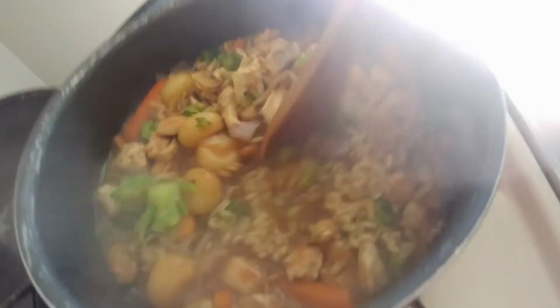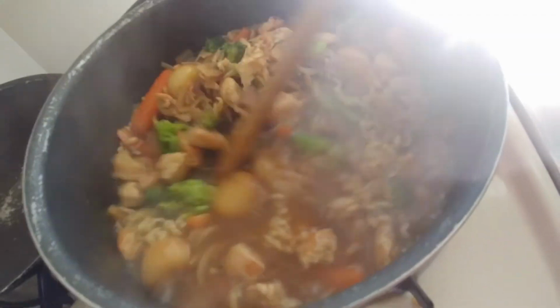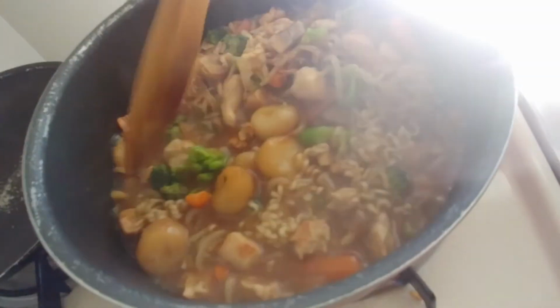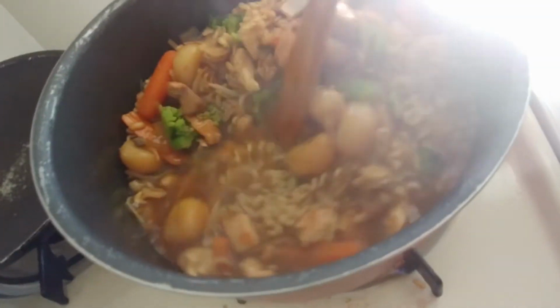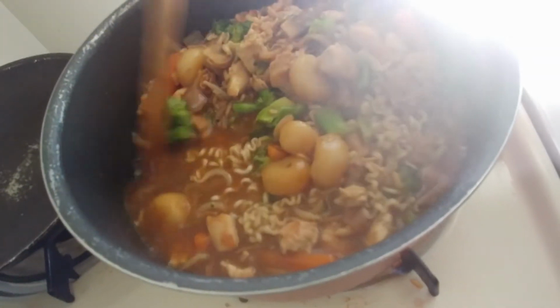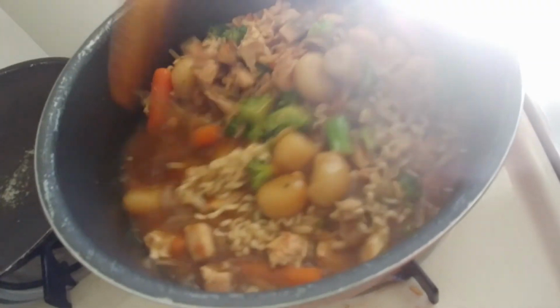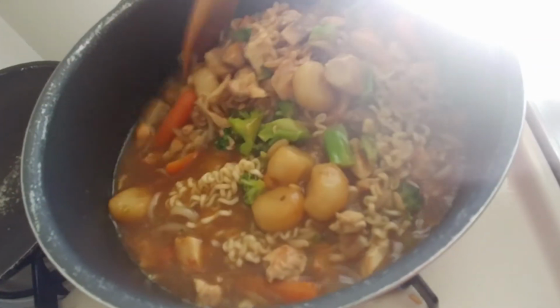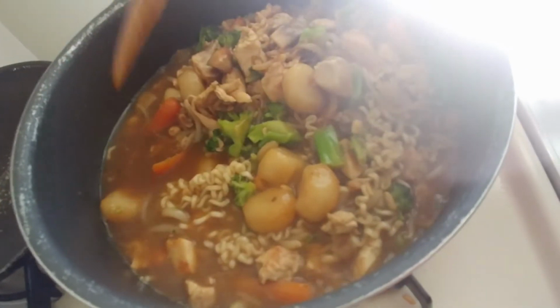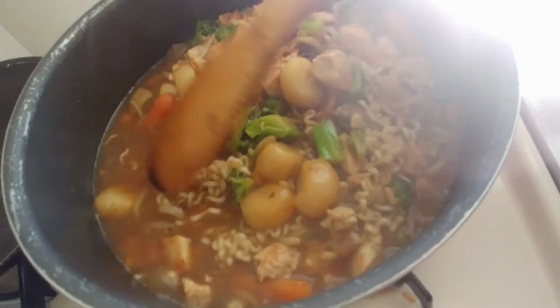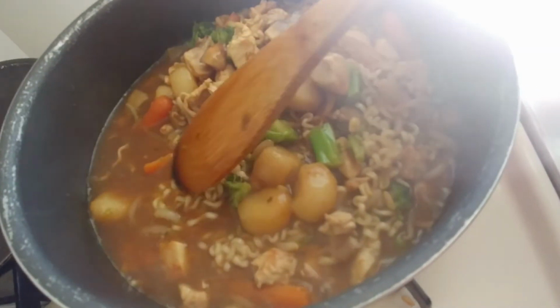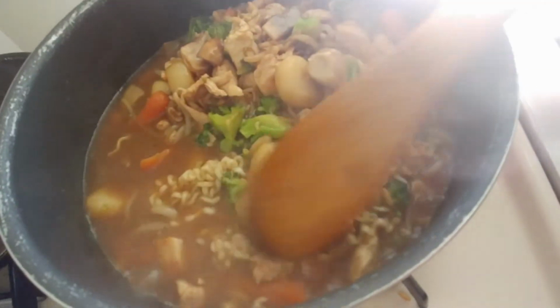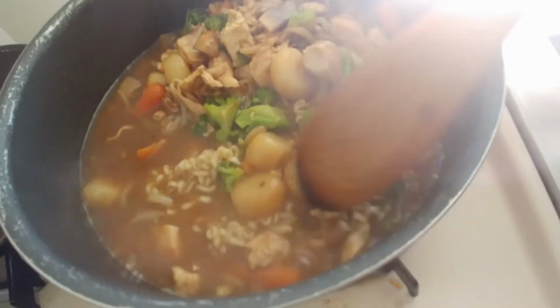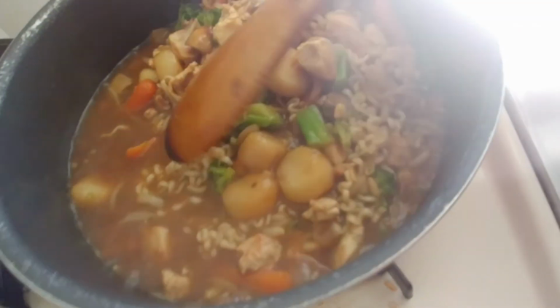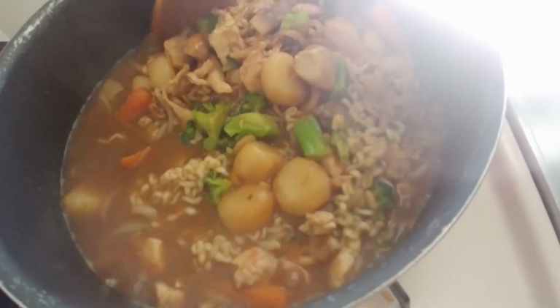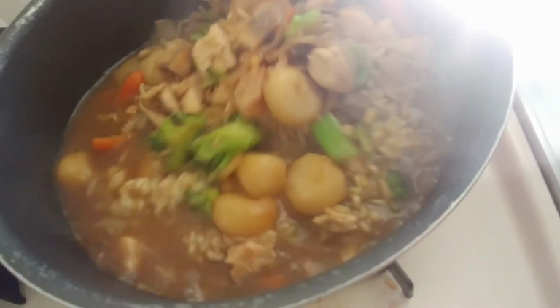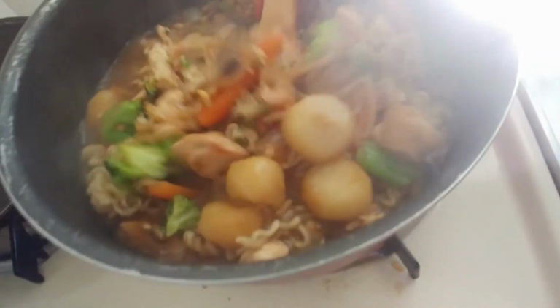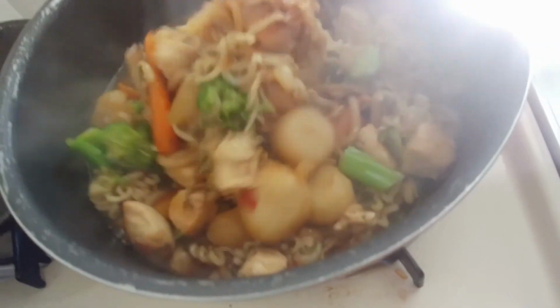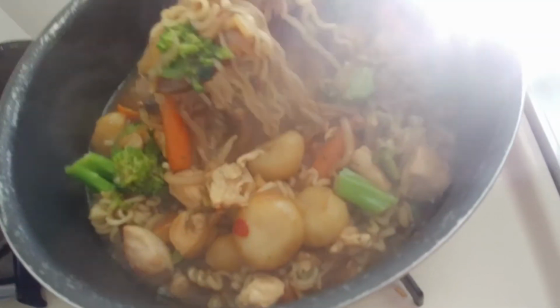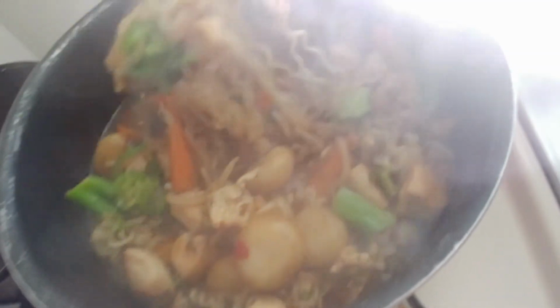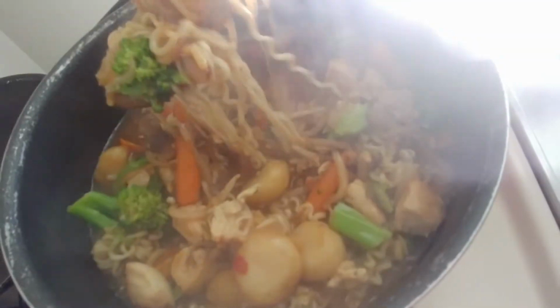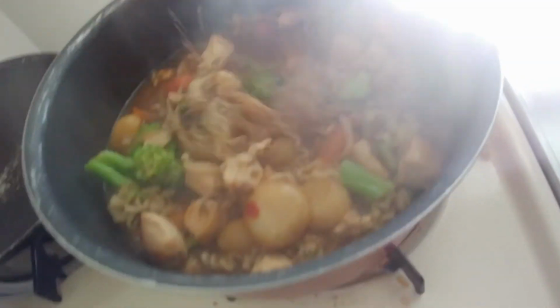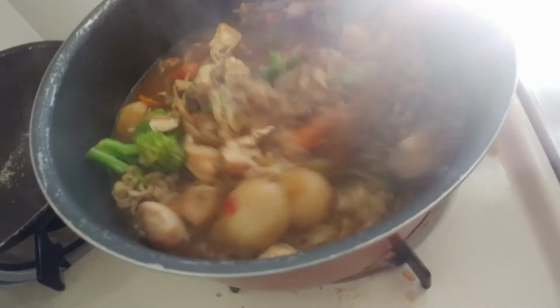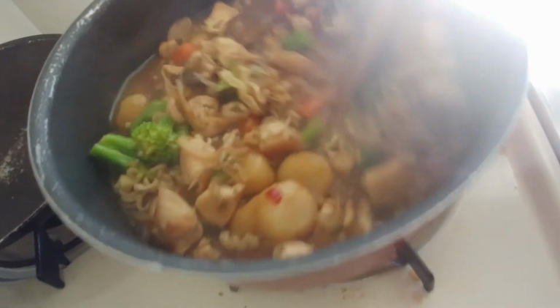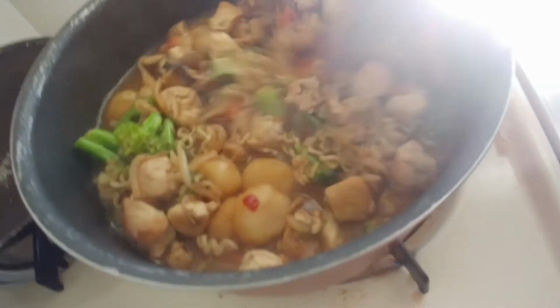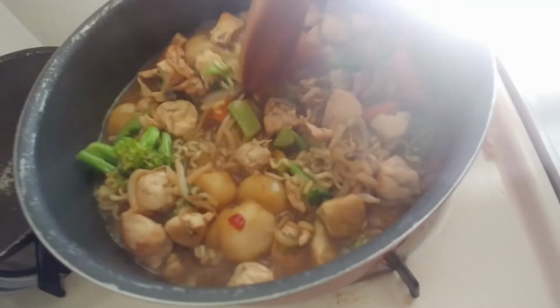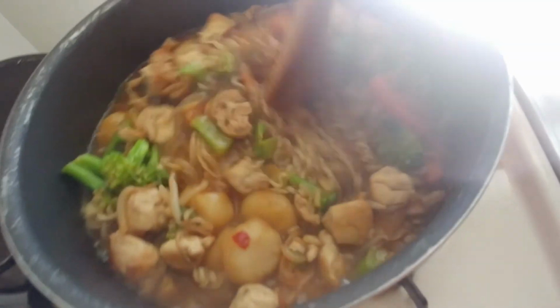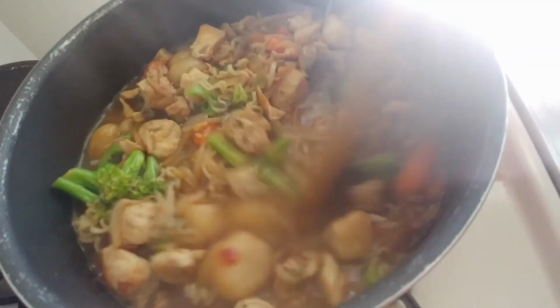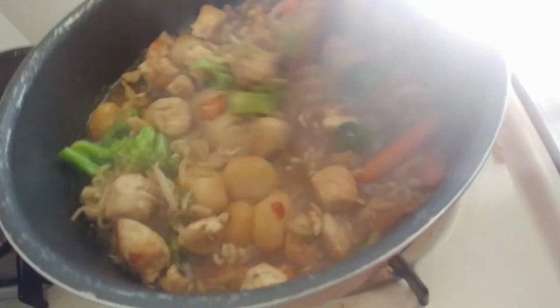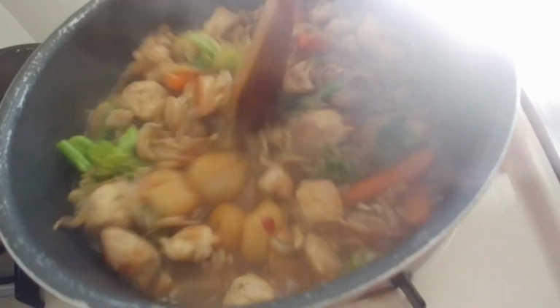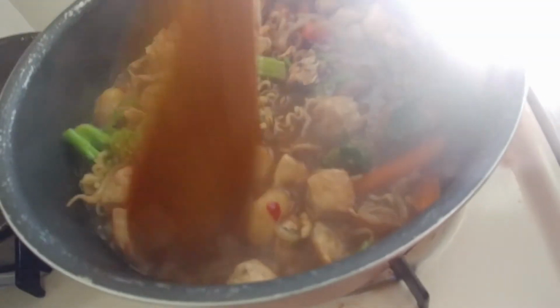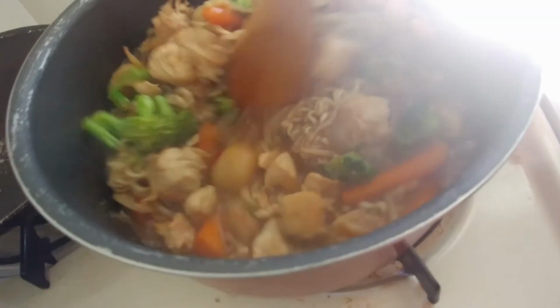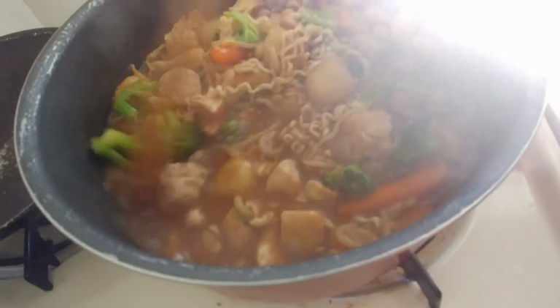Once the noodles are boiled, add all the veggies you sautéed and mix everything together so all the flavors combine. Once that's done, shut it off.